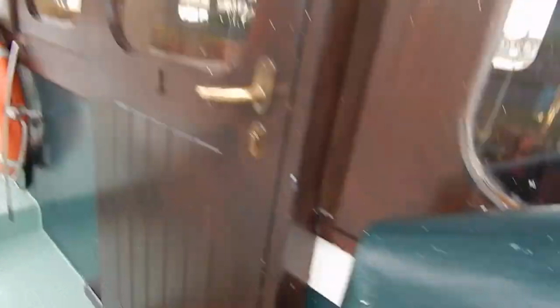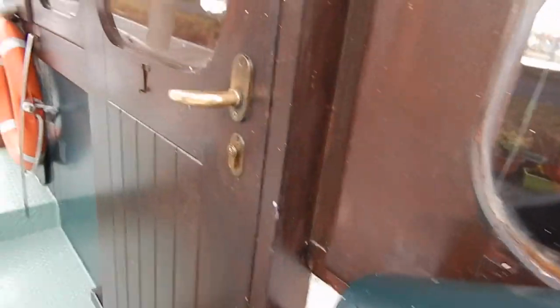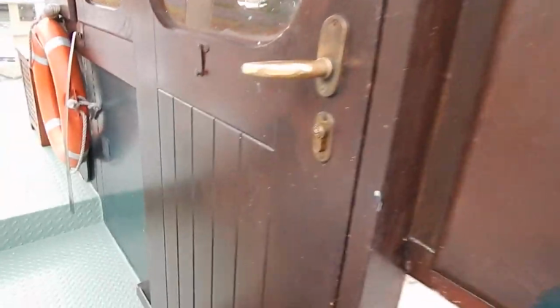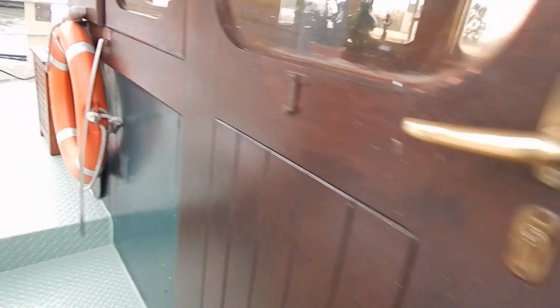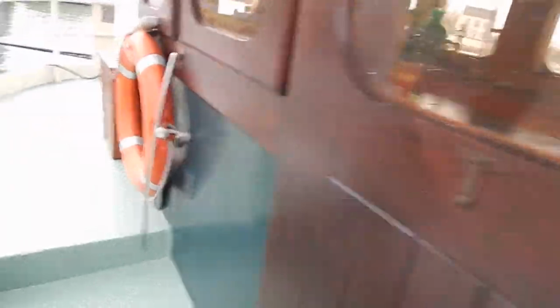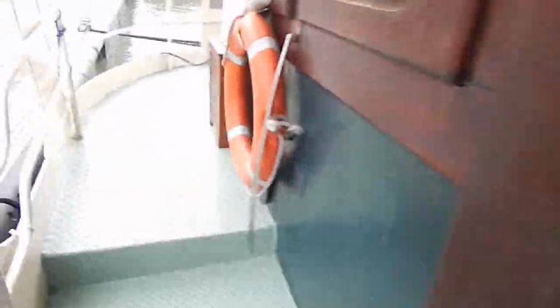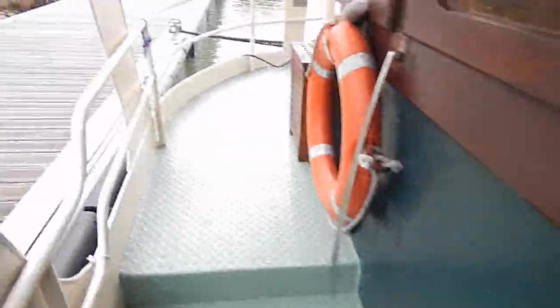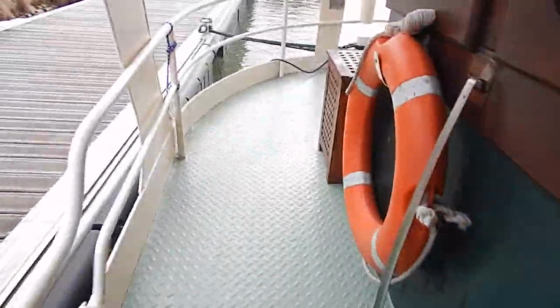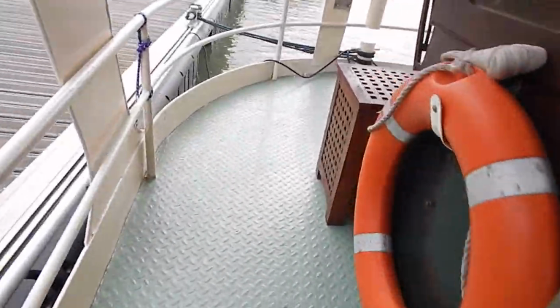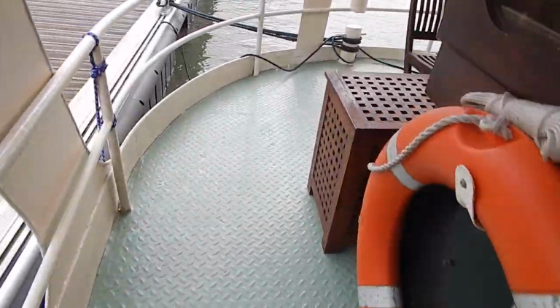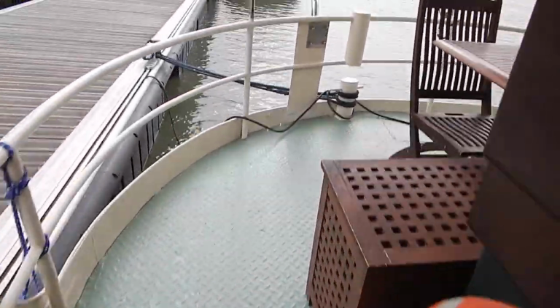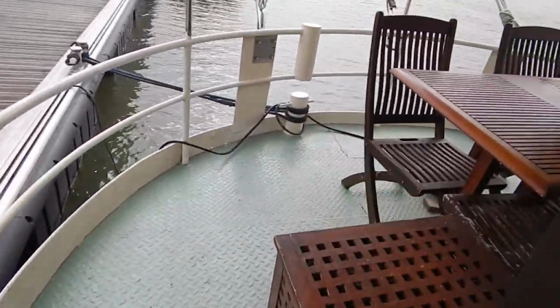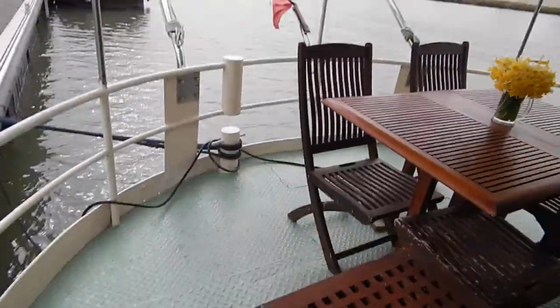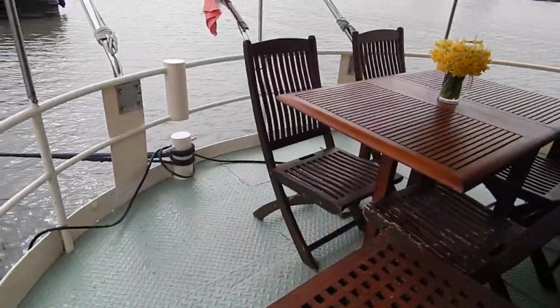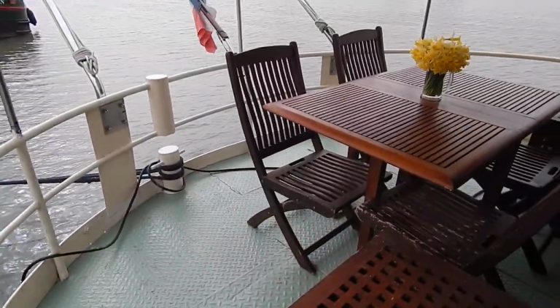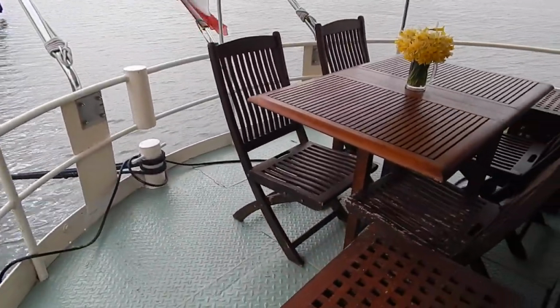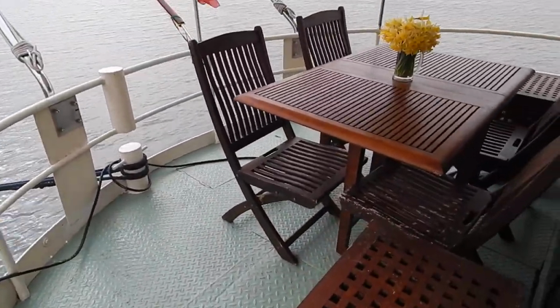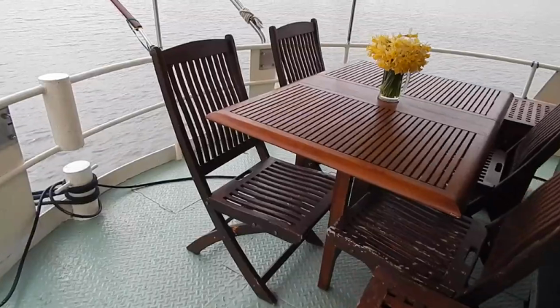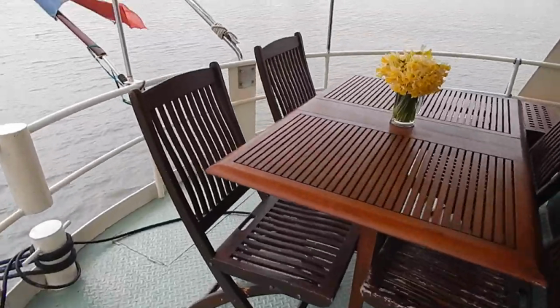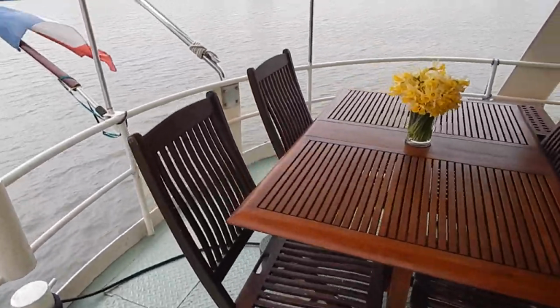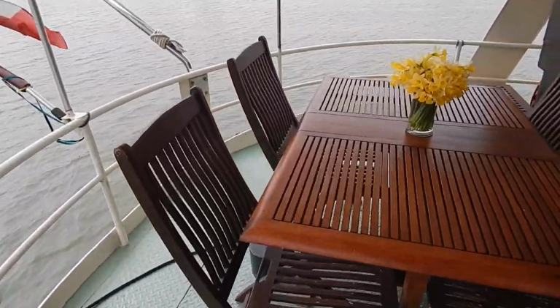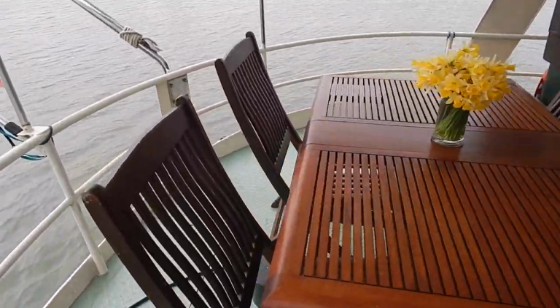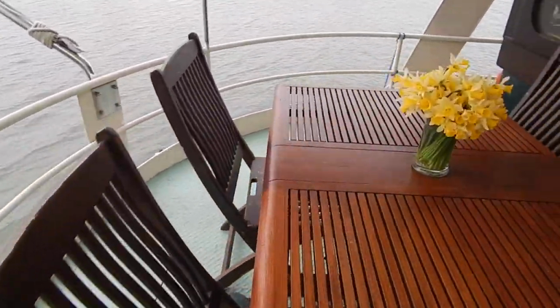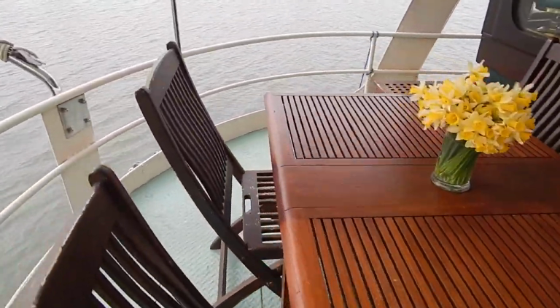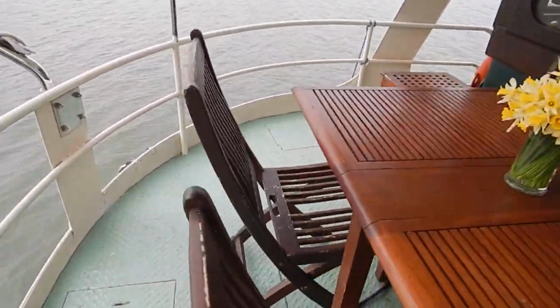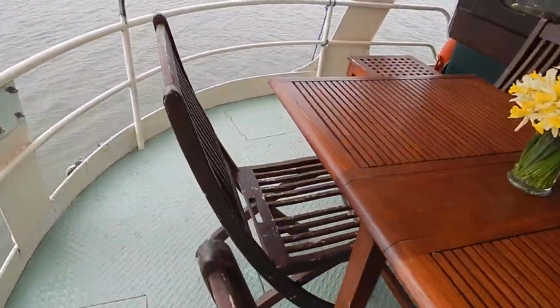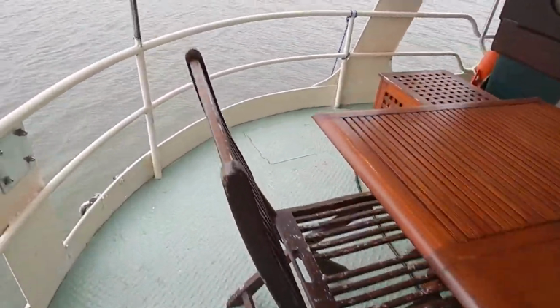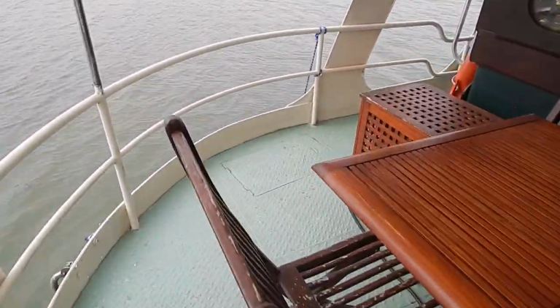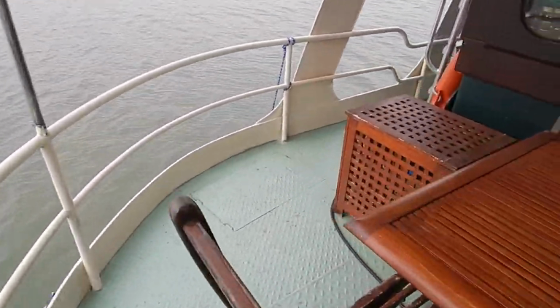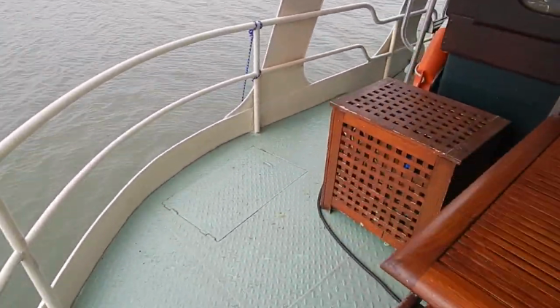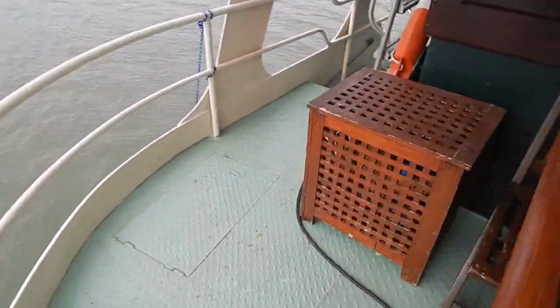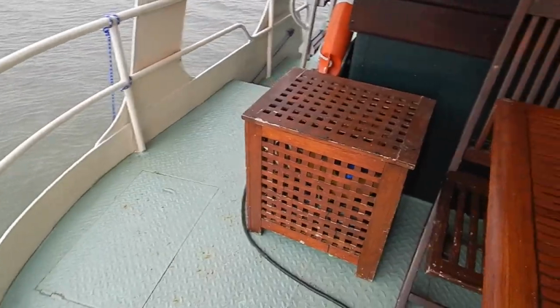Doors either side of this wheelhouse for ease of piloting — get out to your mooring pins either side, to your bollards either side.